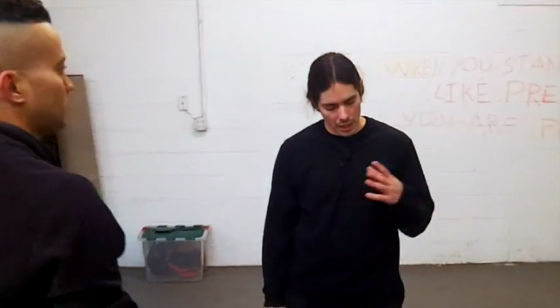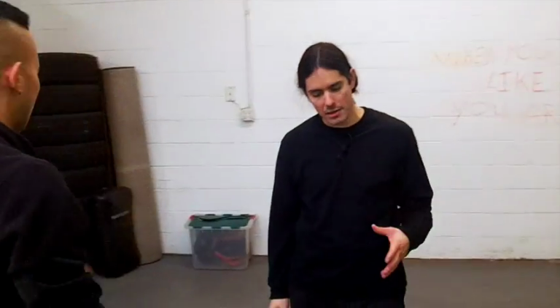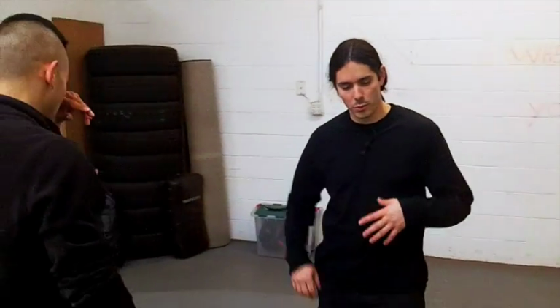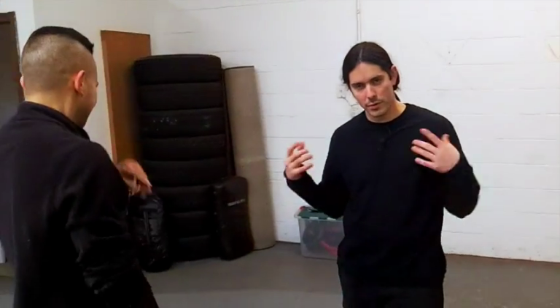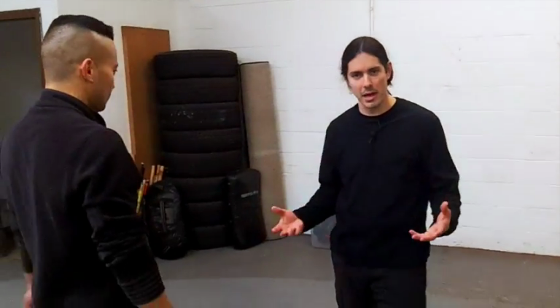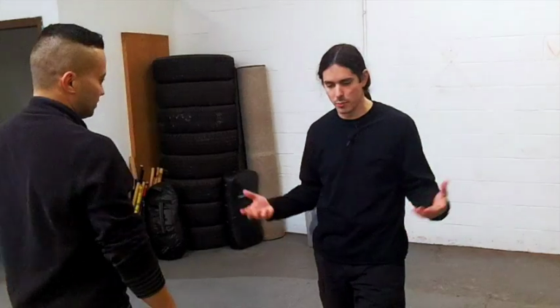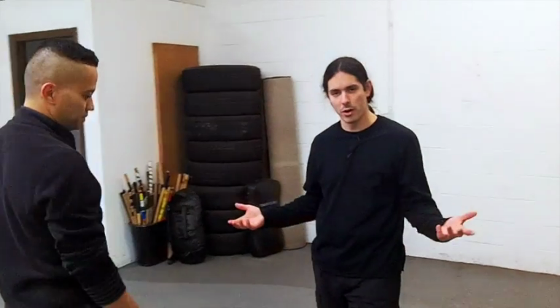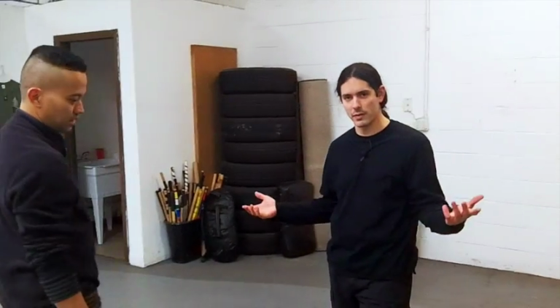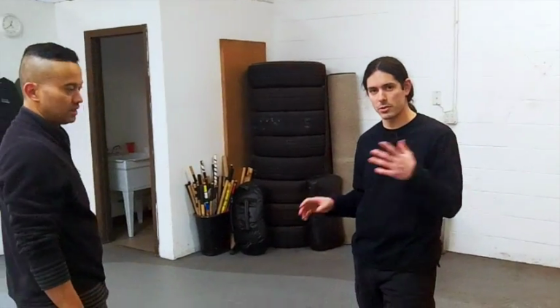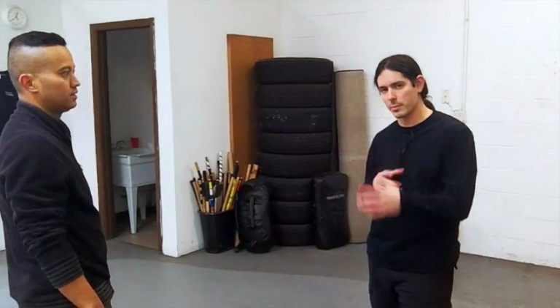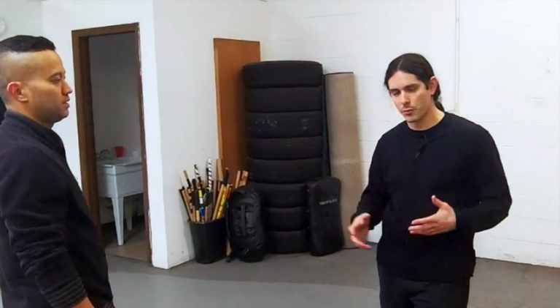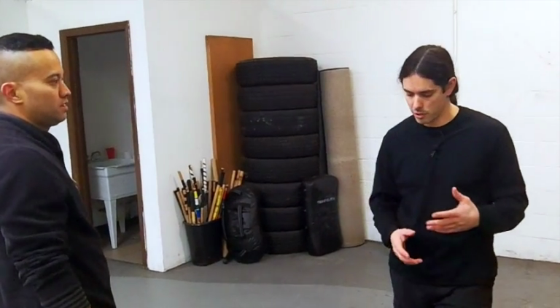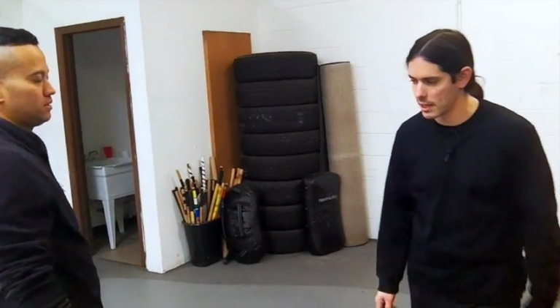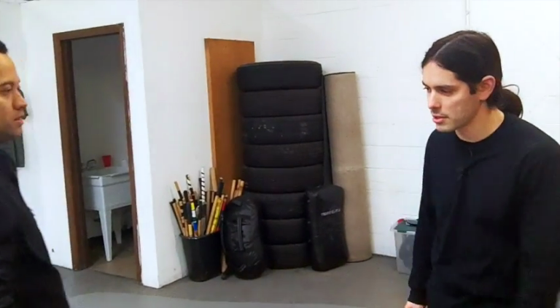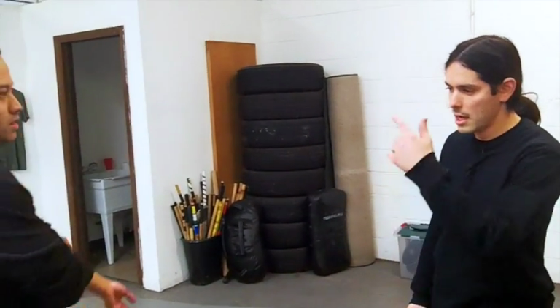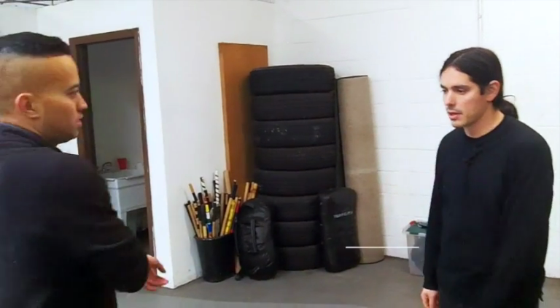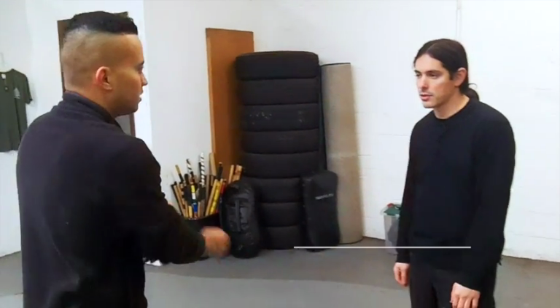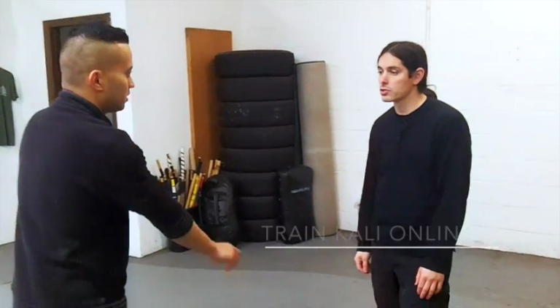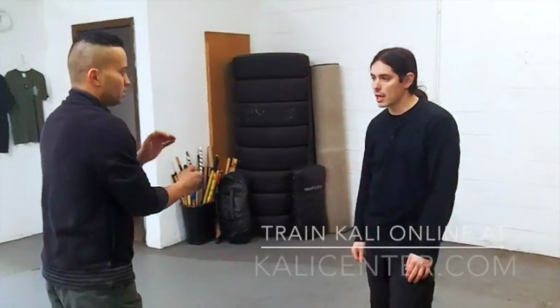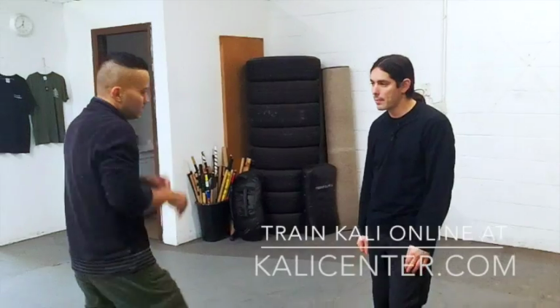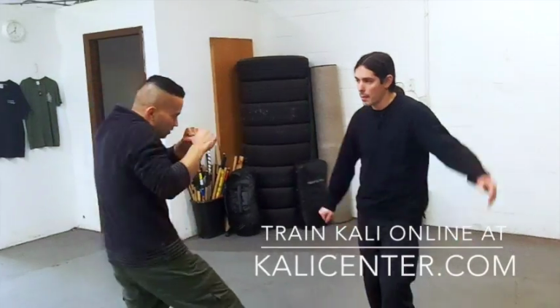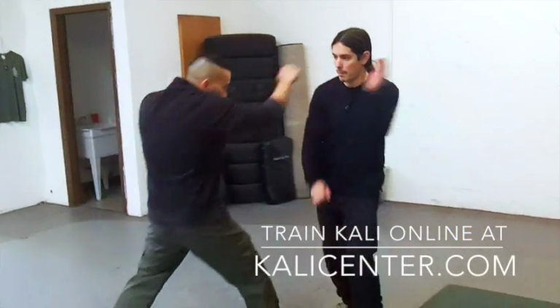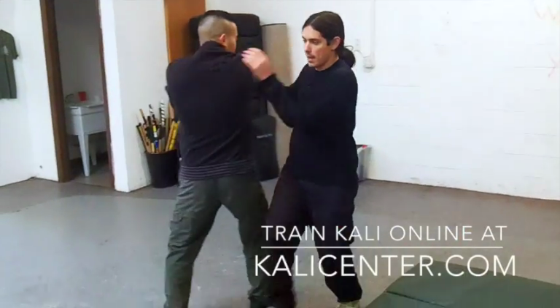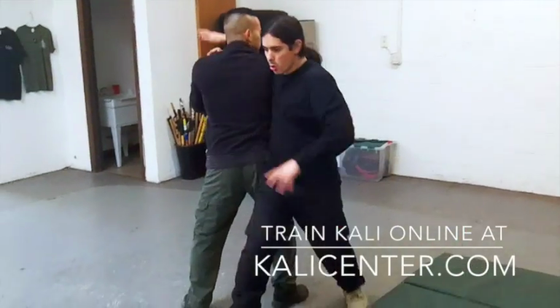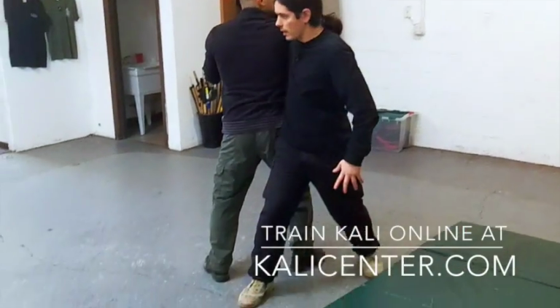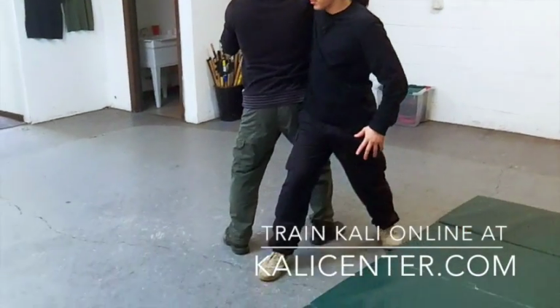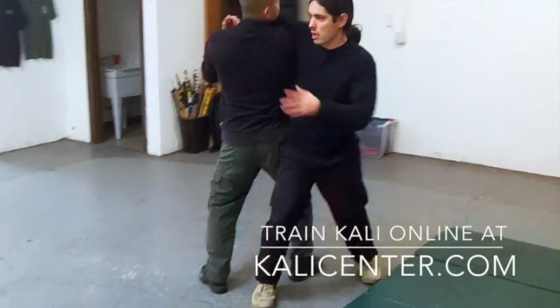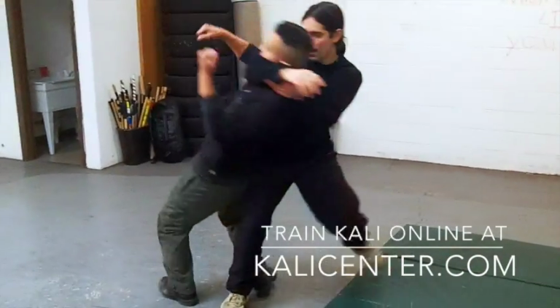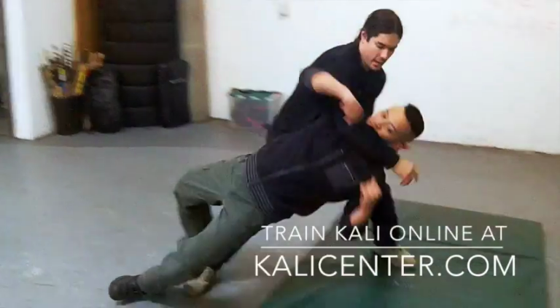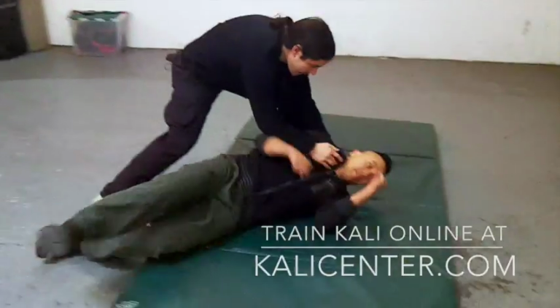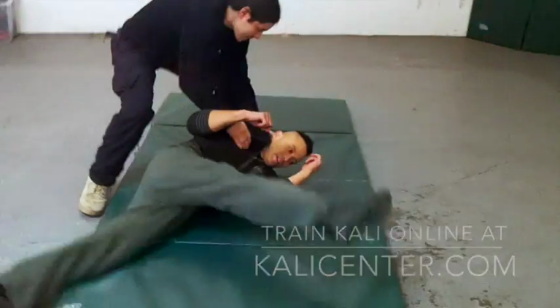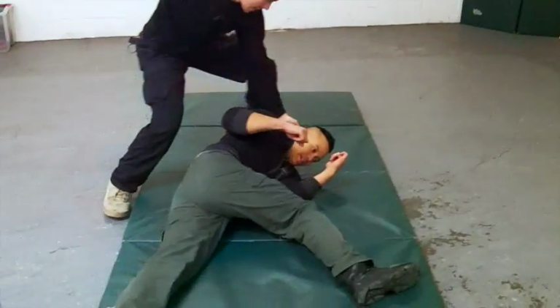If you've got a mat to work with, if you've got a mat at a gym — we don't. We have concrete, so we have to be careful when we're training our takedowns. He throws that jab — bang, we move it, again I'm clotheslining that, and we take him down.